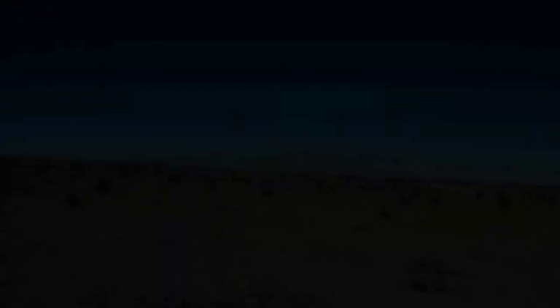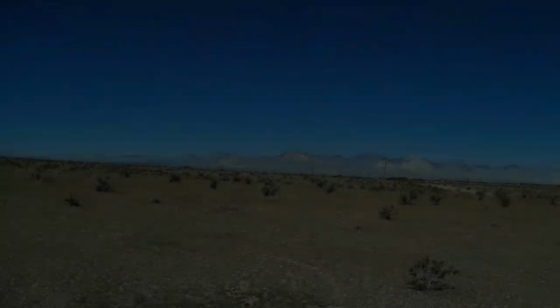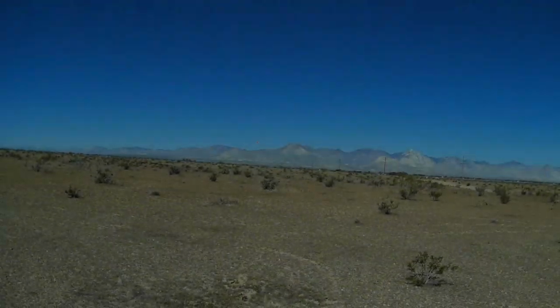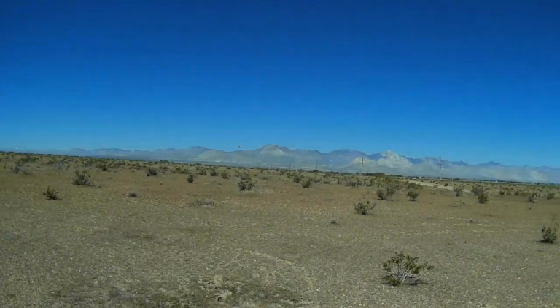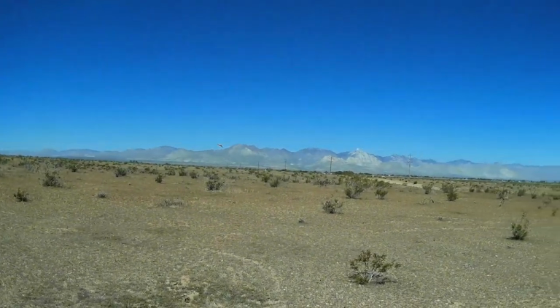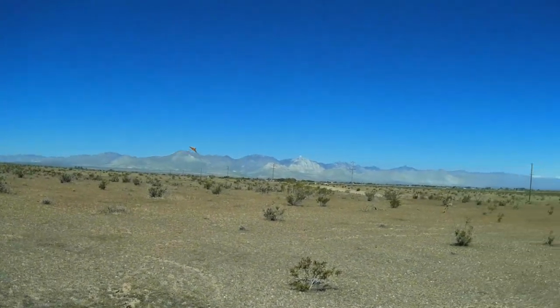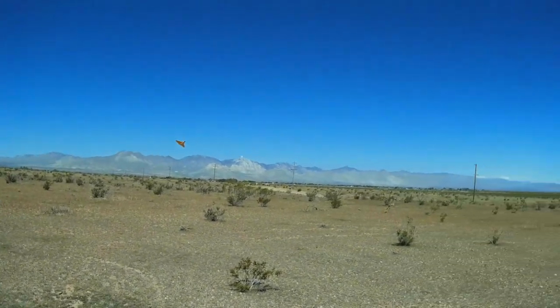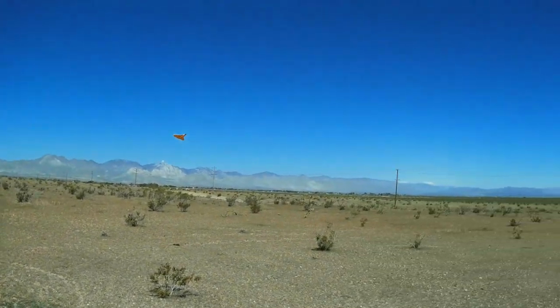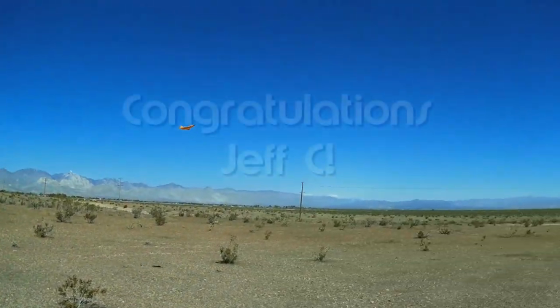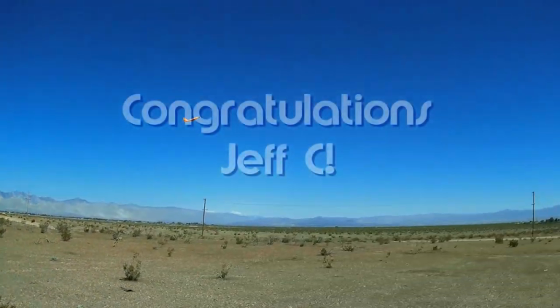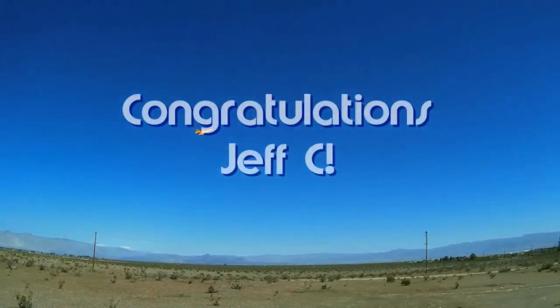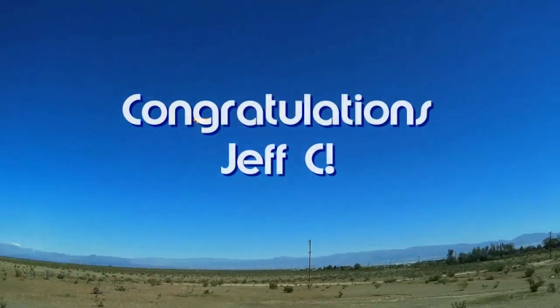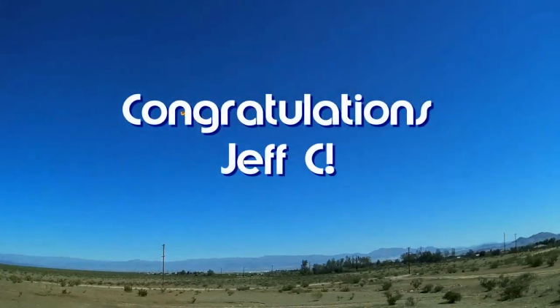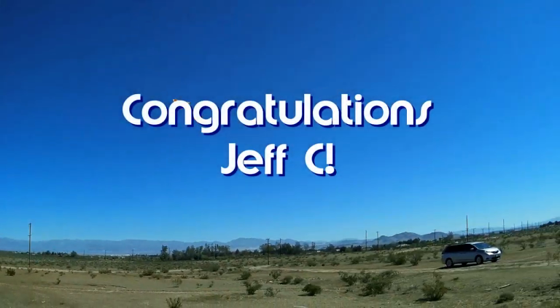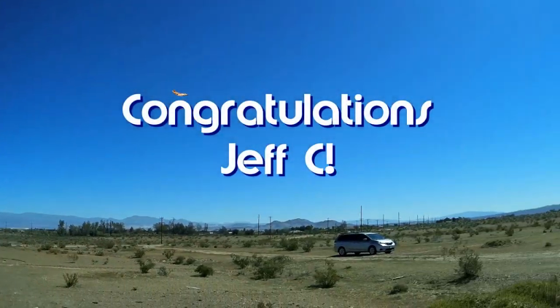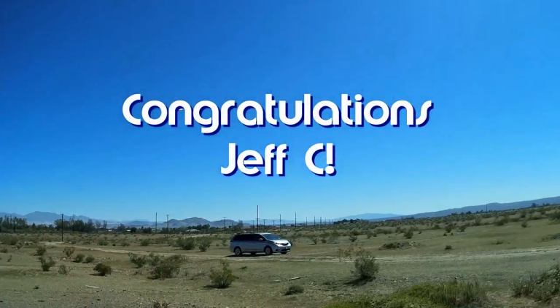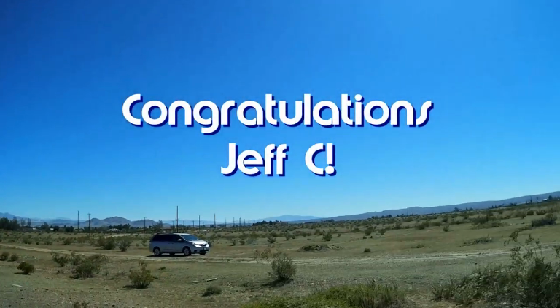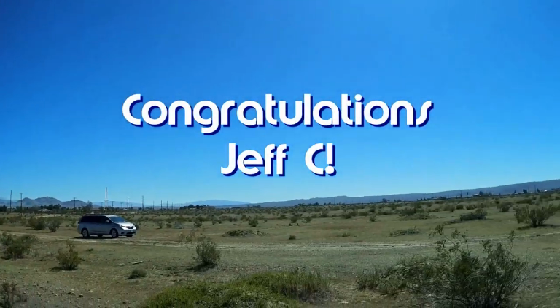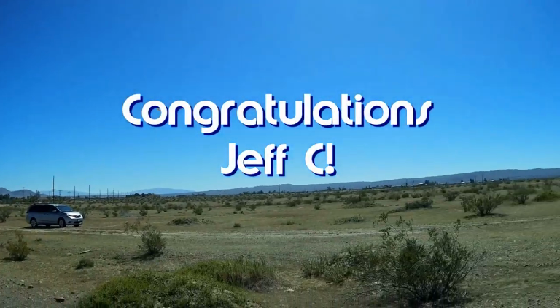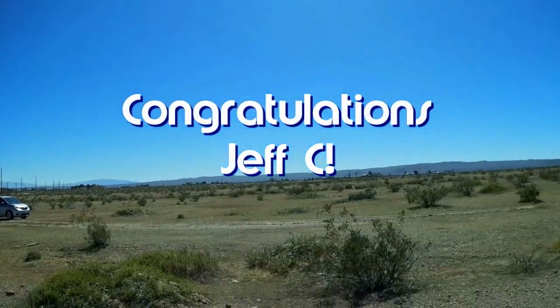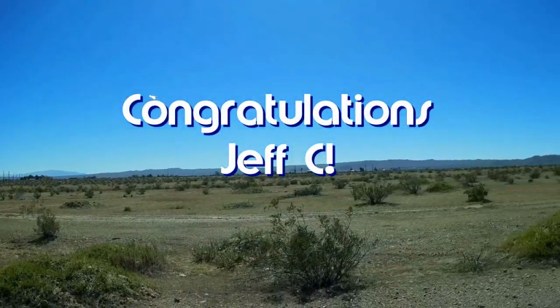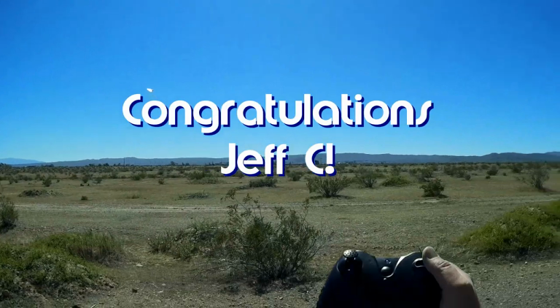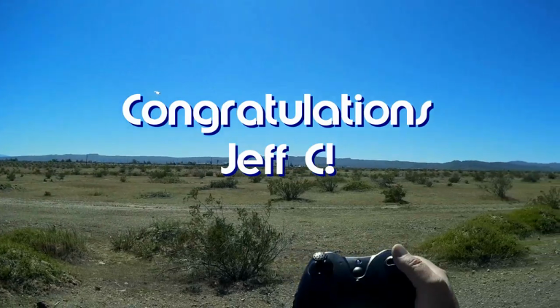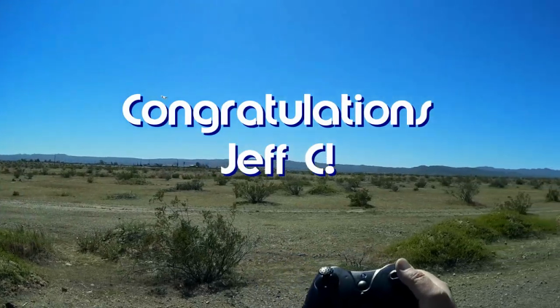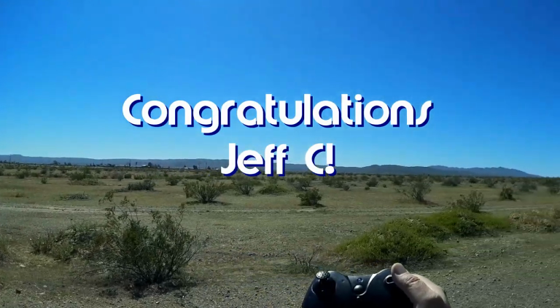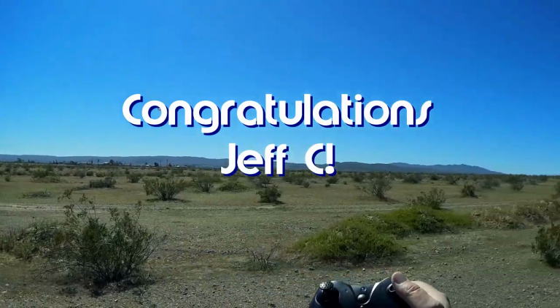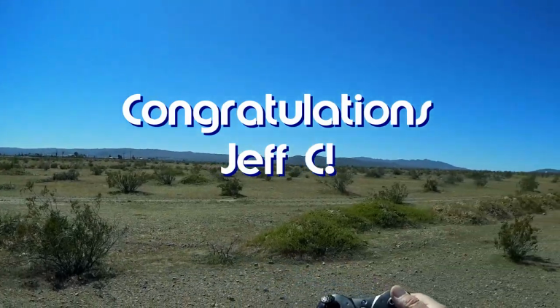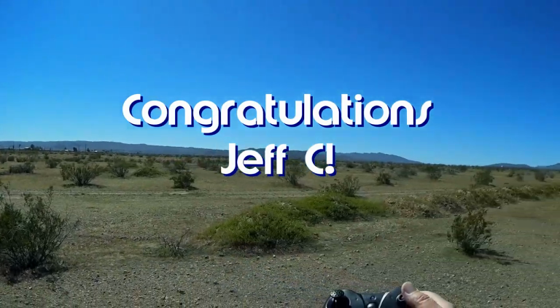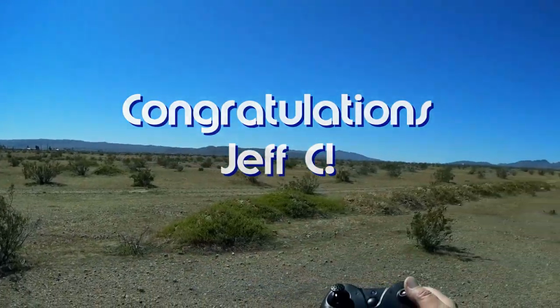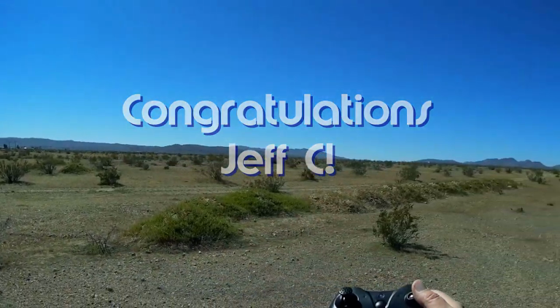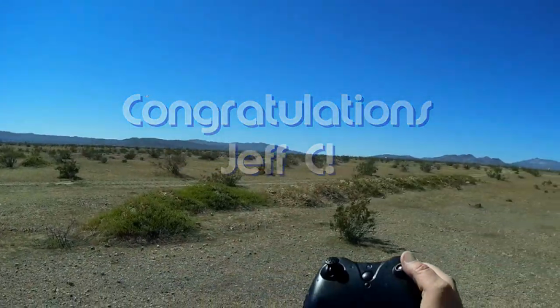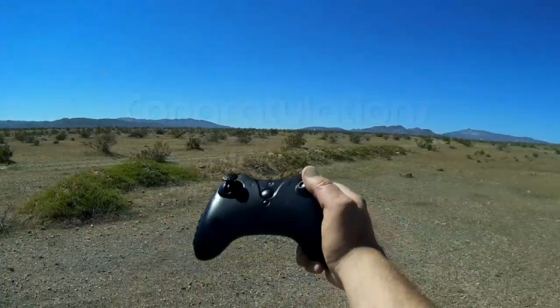Good morning, Quadcopter101 here, and today's shout-out goes to Jeff C. Jeff was first to say first on one of my recent videos, and thus was his shout-out, so congratulations.